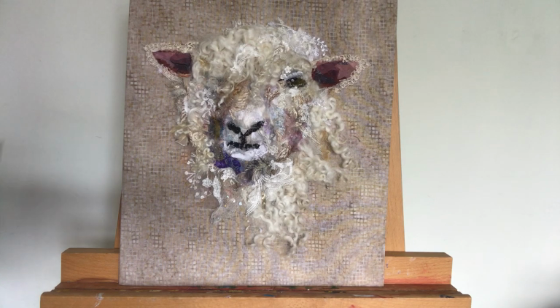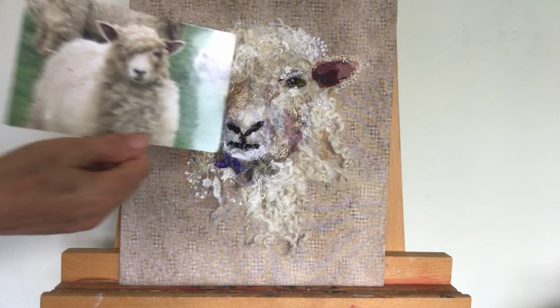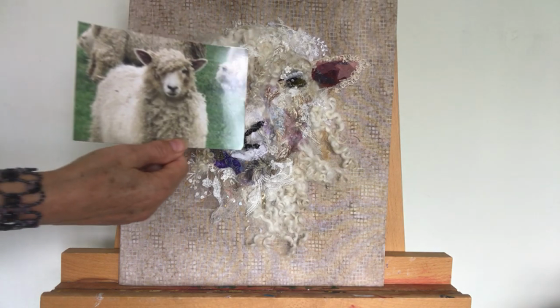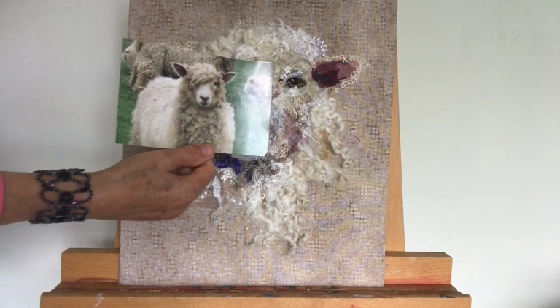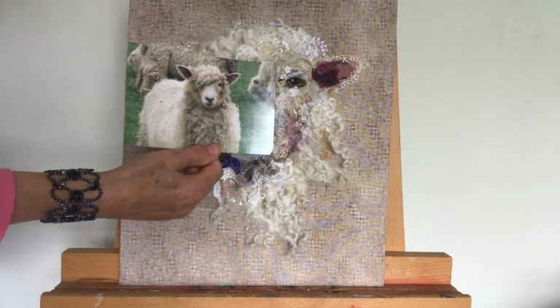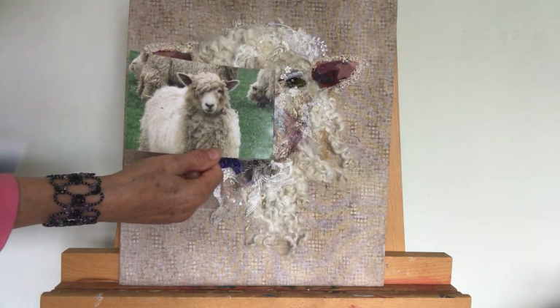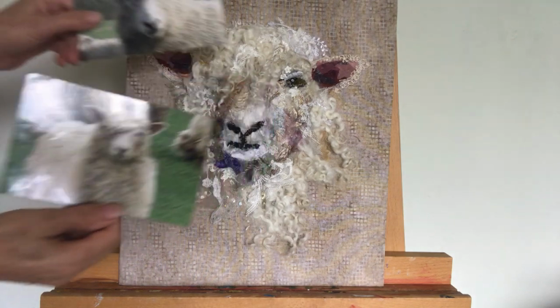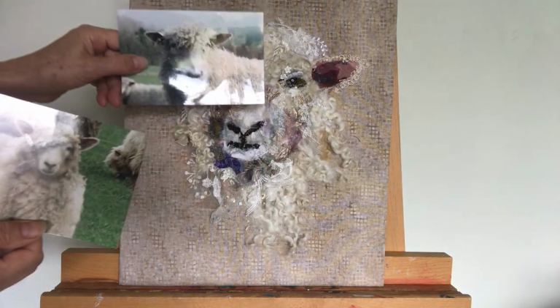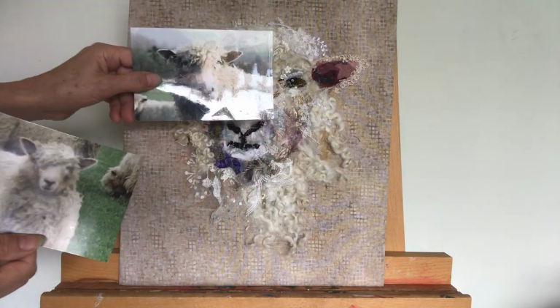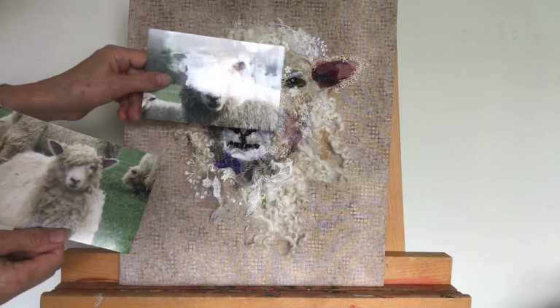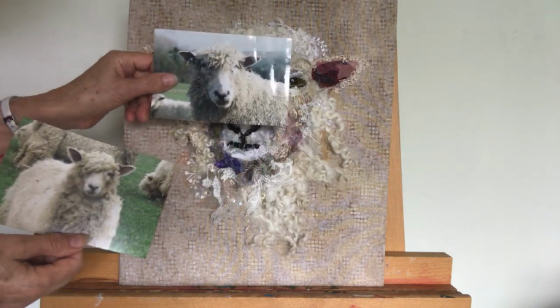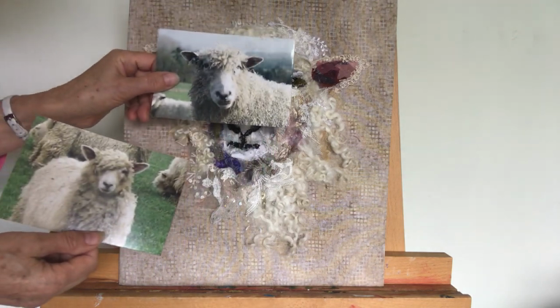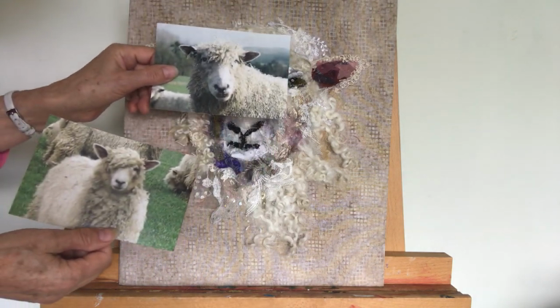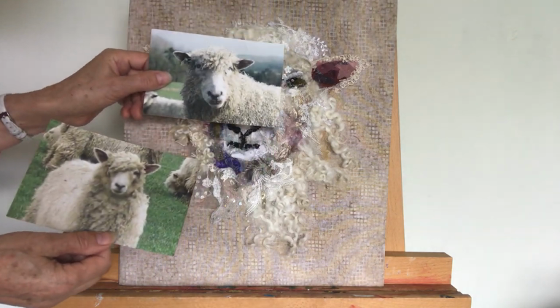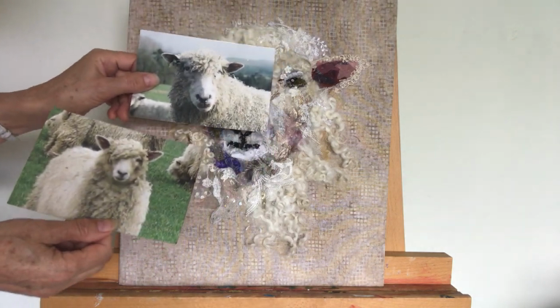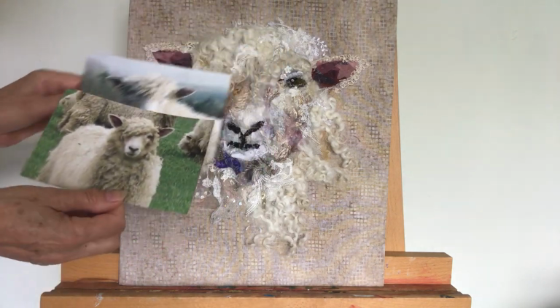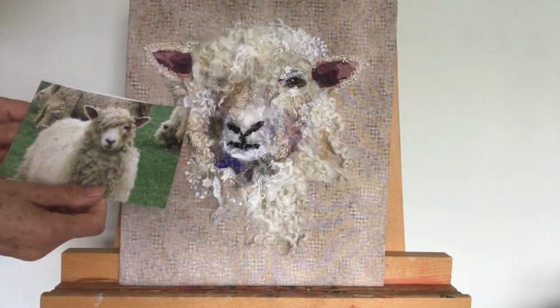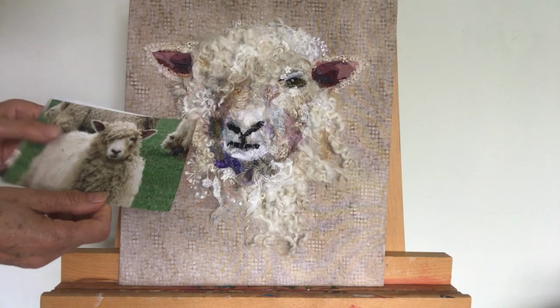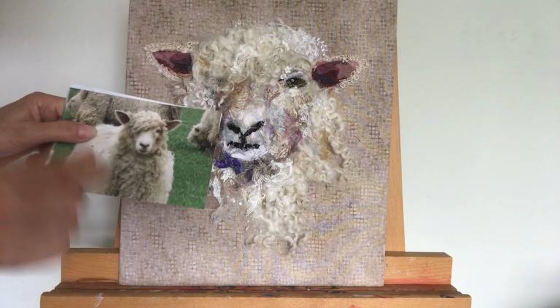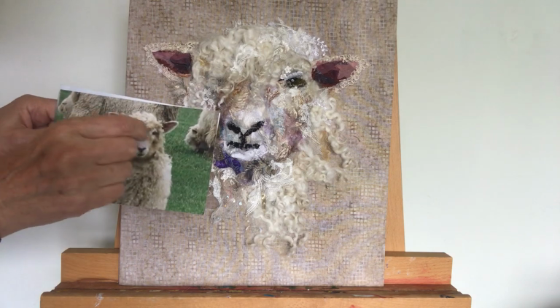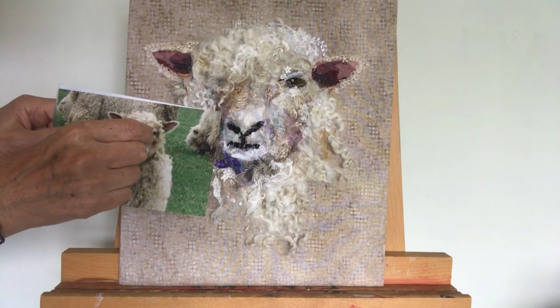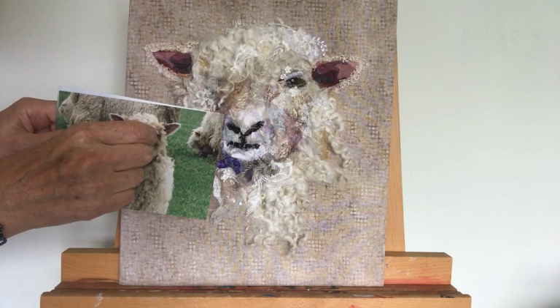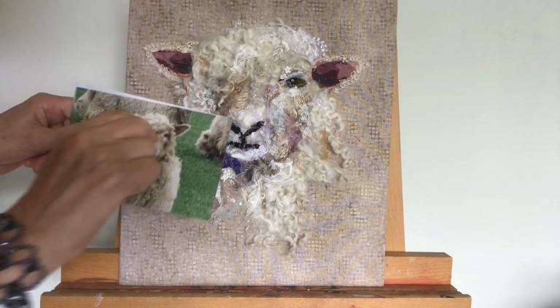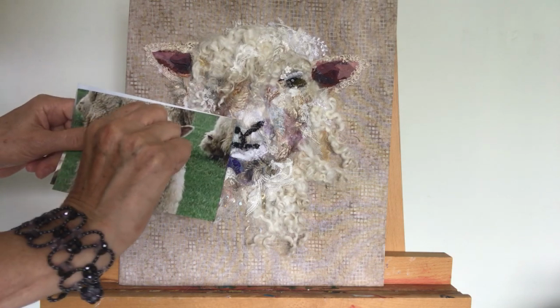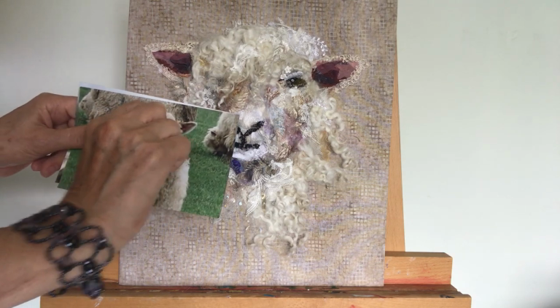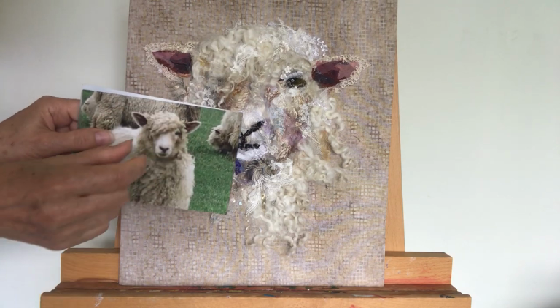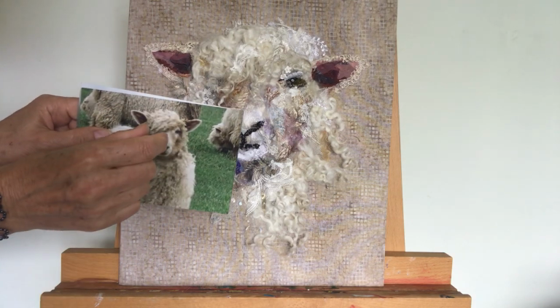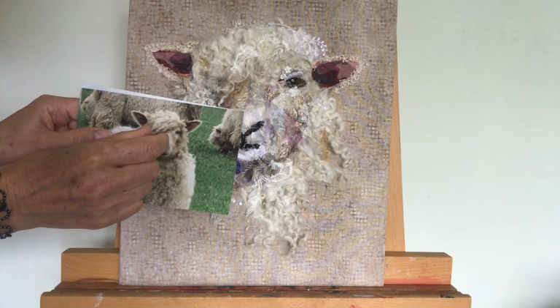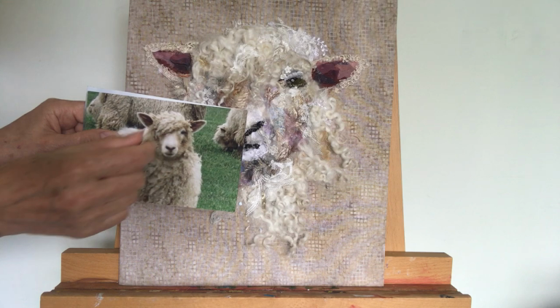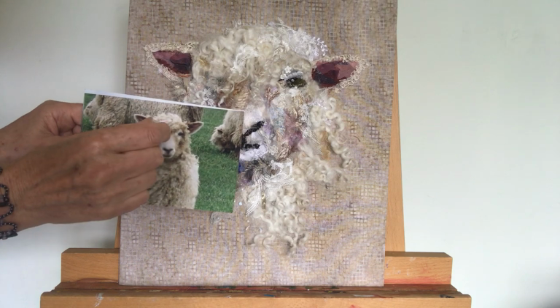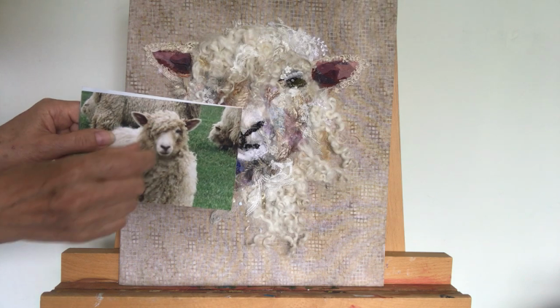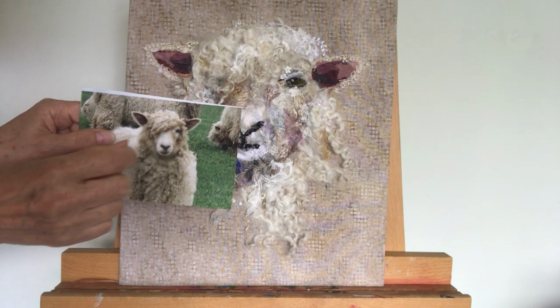I use some photos which I took some time ago of Cotswold sheep, and then carefully measure with my fingers just to get the proportions right of each sheep.